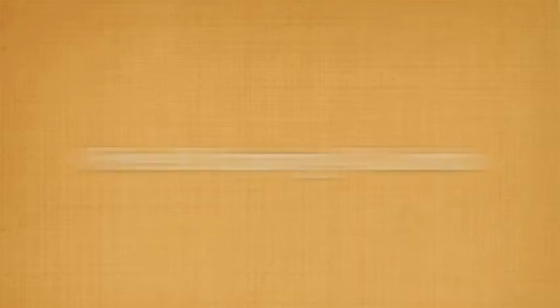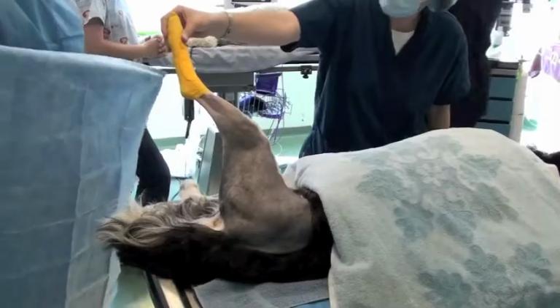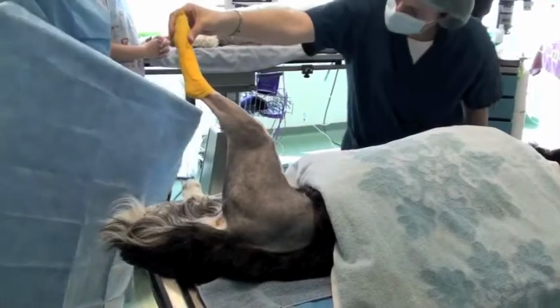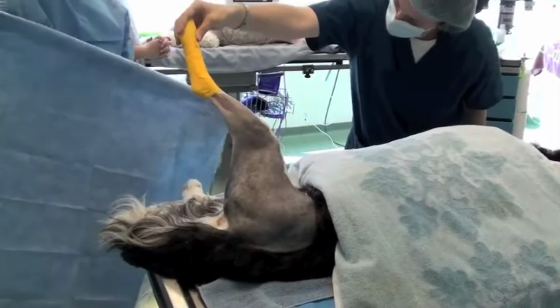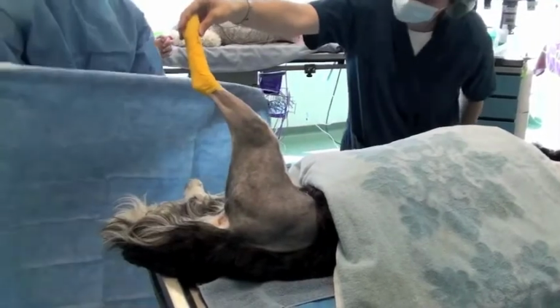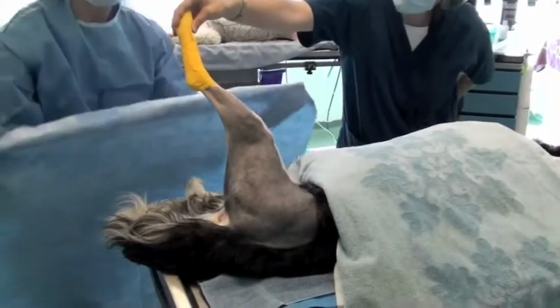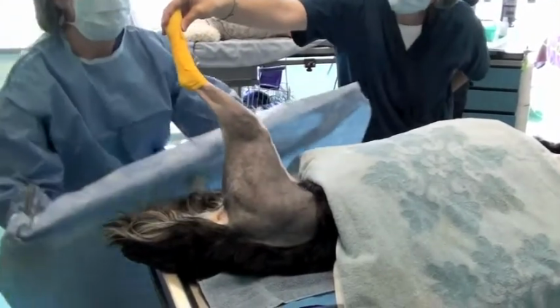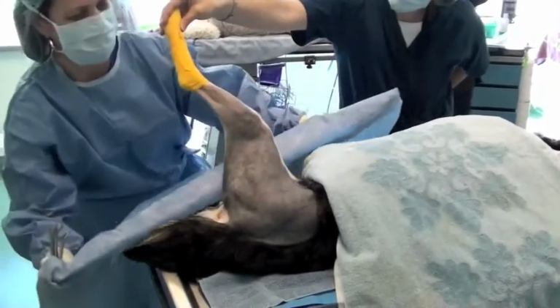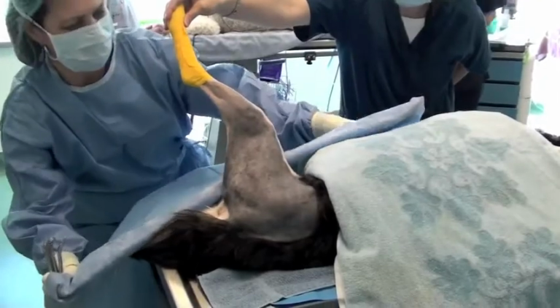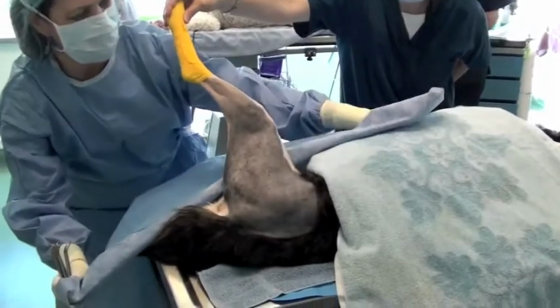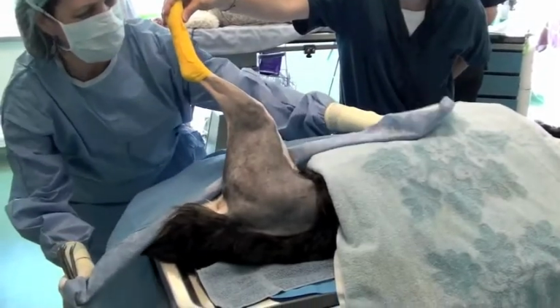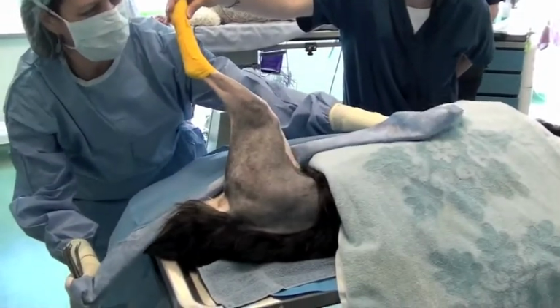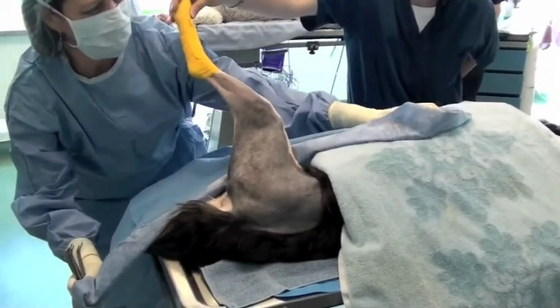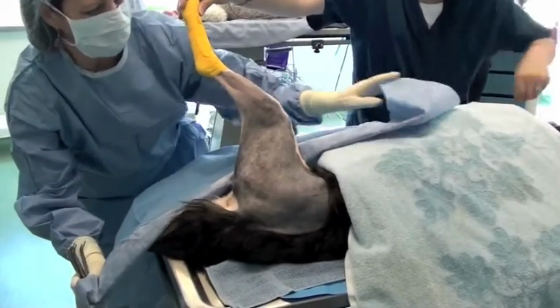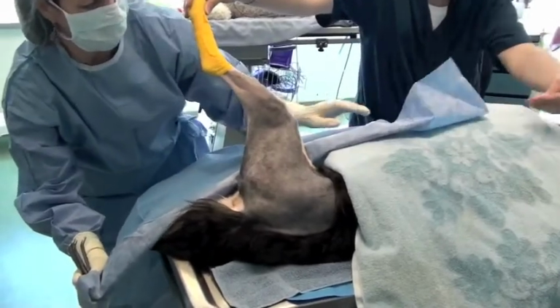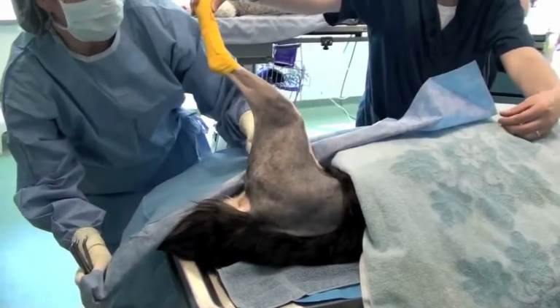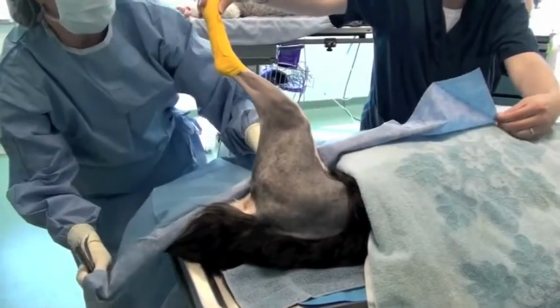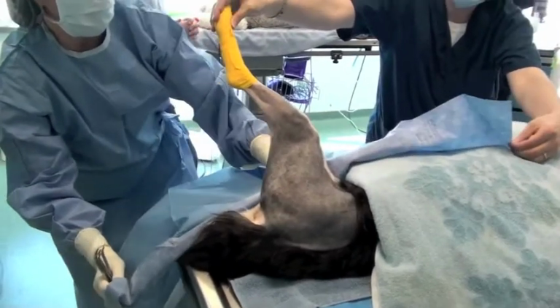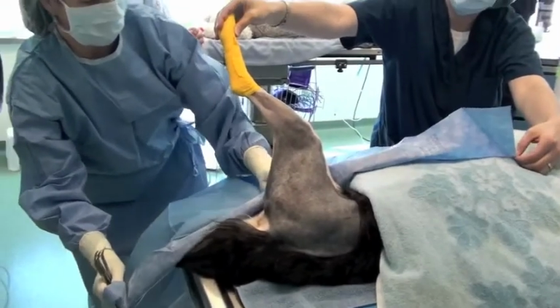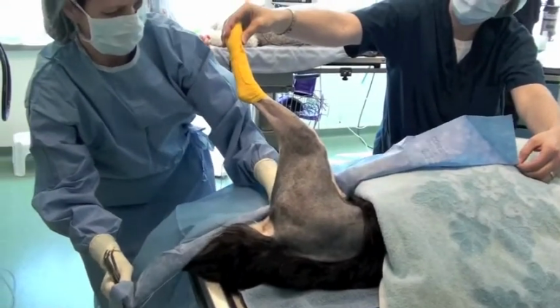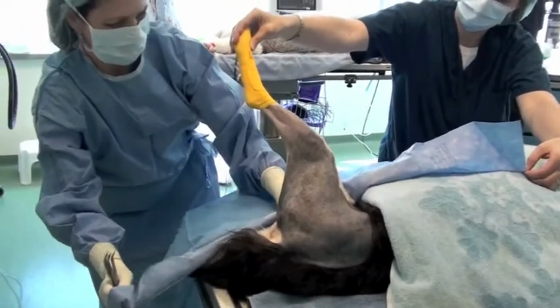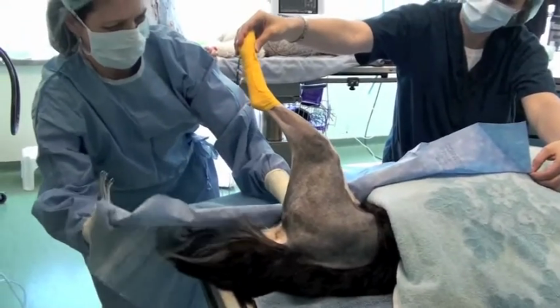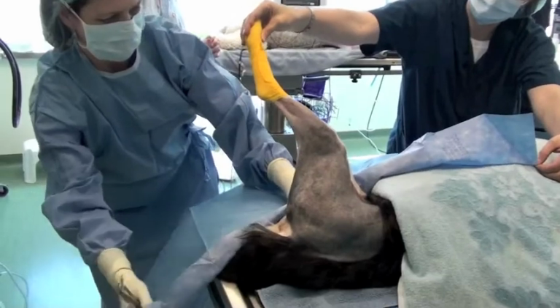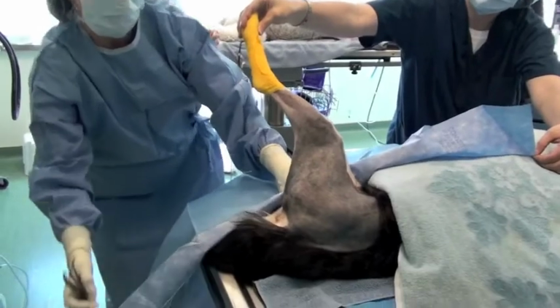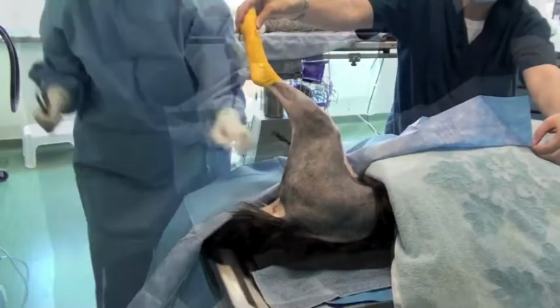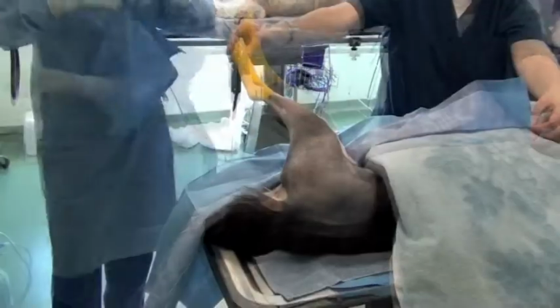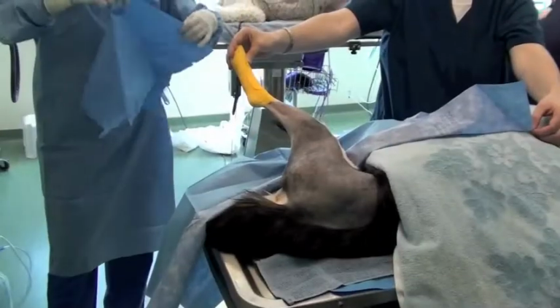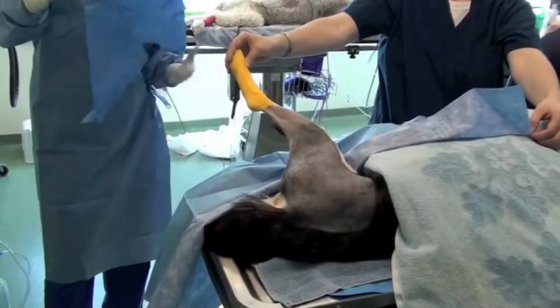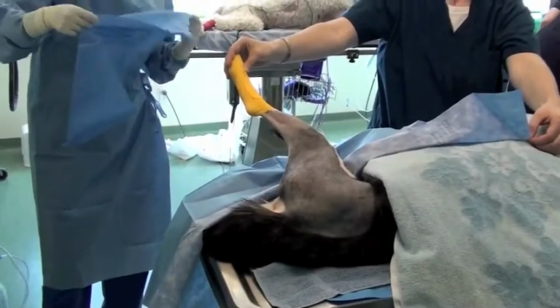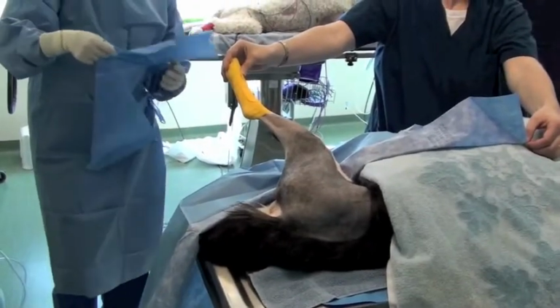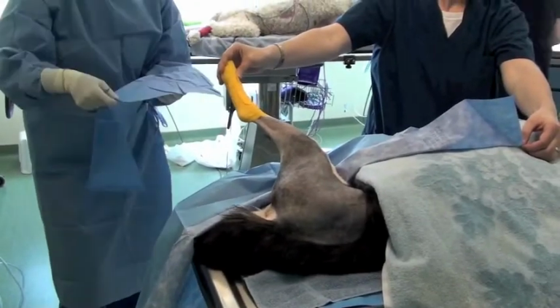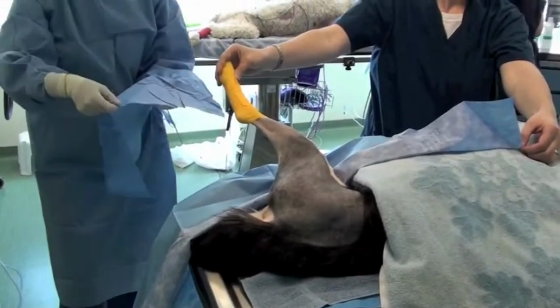An assistant is holding the limb up so the first drape can be positioned. Note the assistant can help prevent the drape from slipping just by grasping the tip of it, as shown in the video.